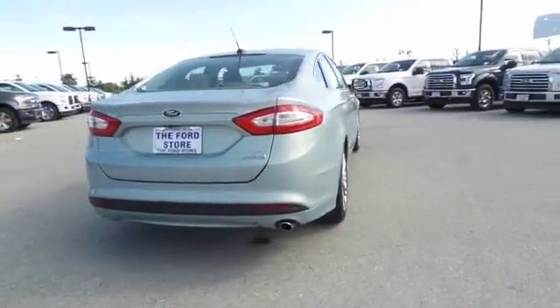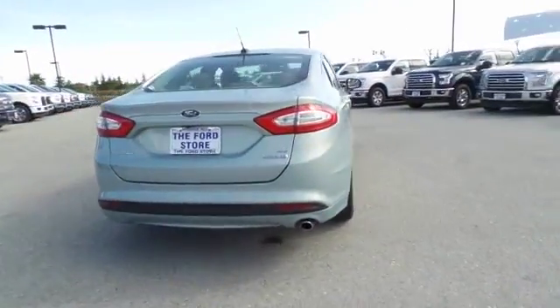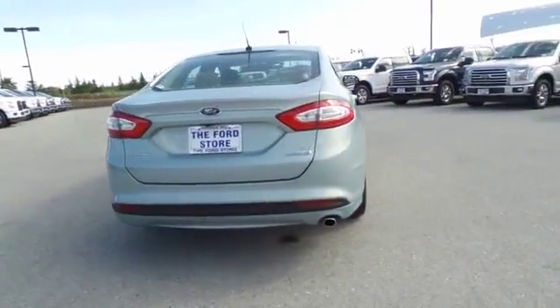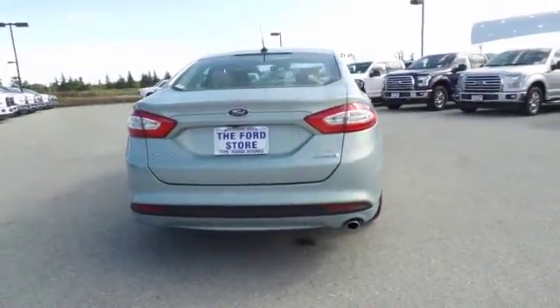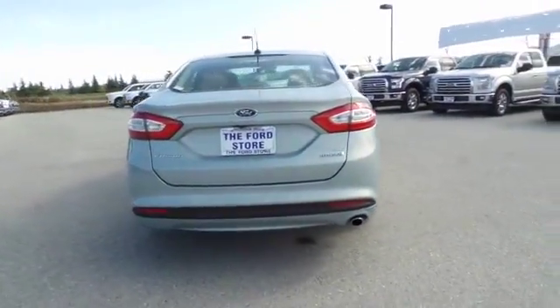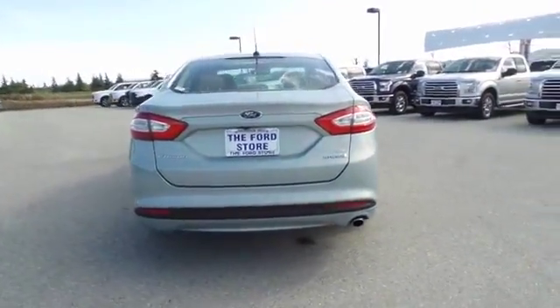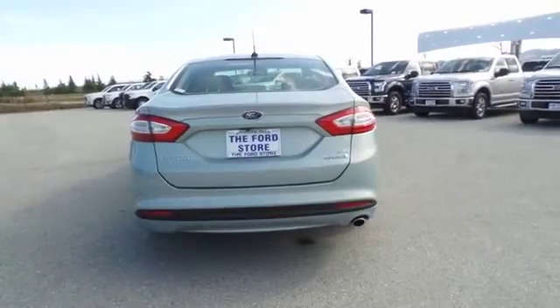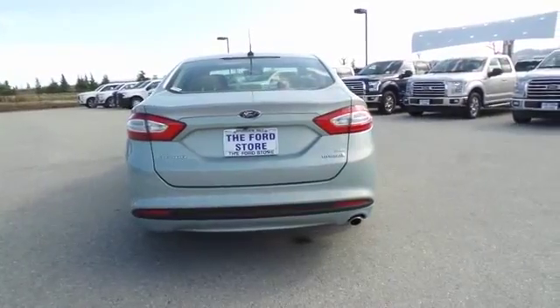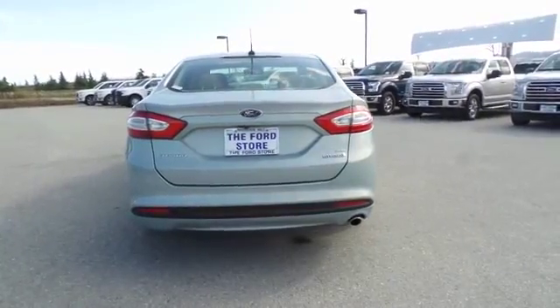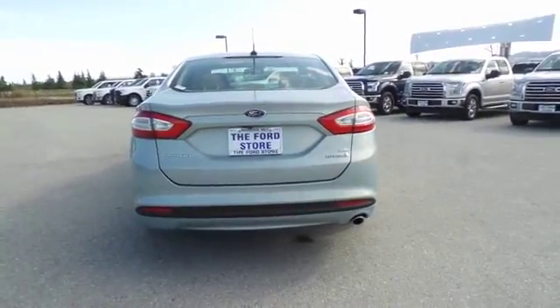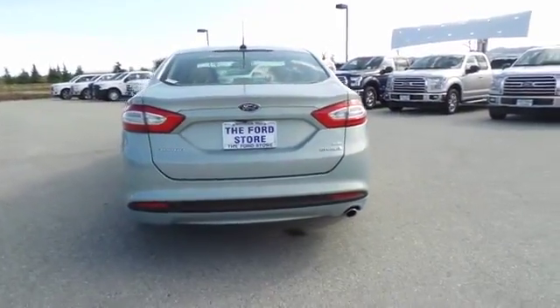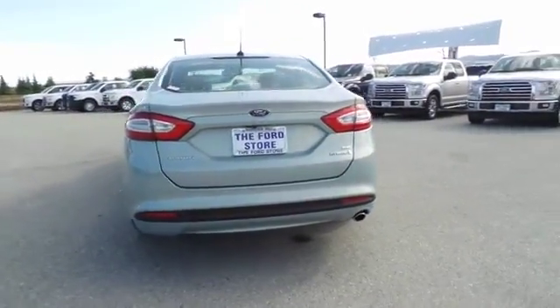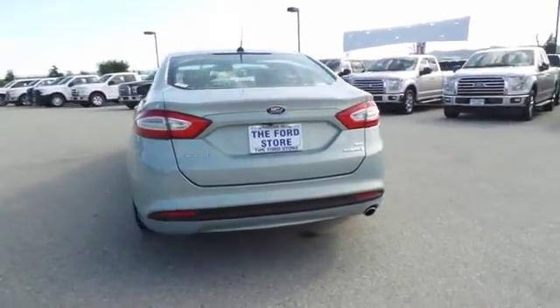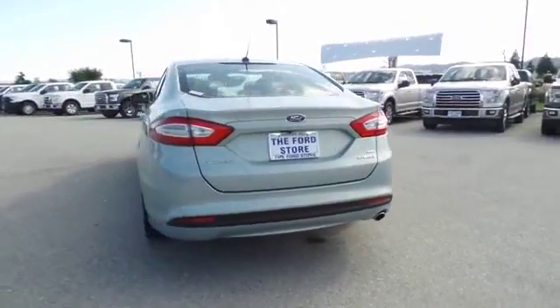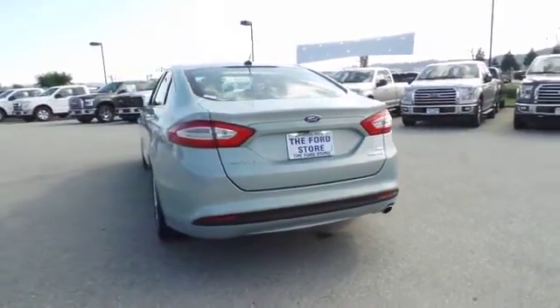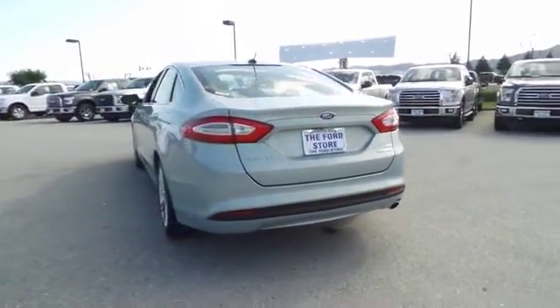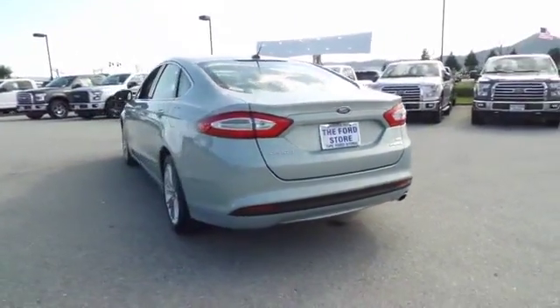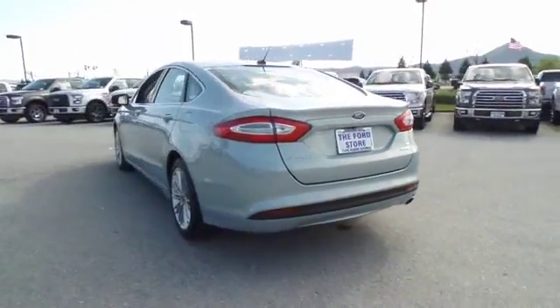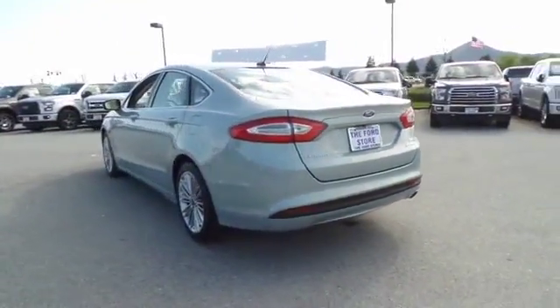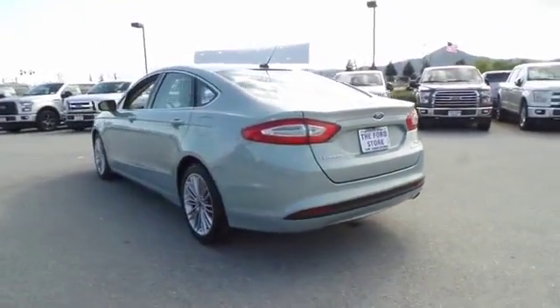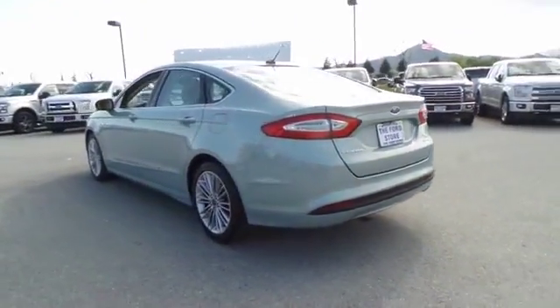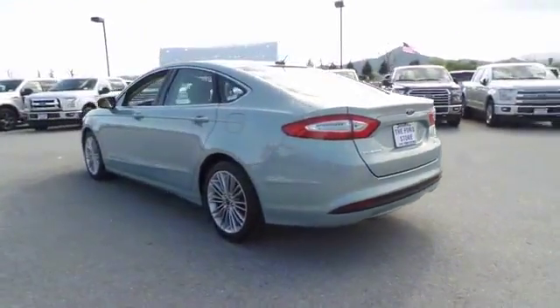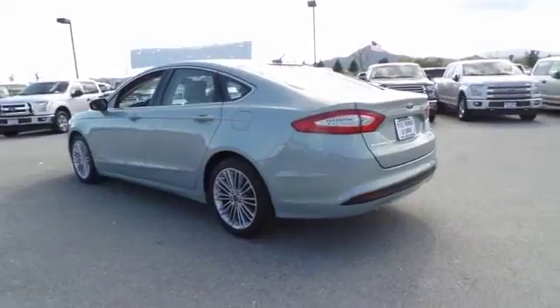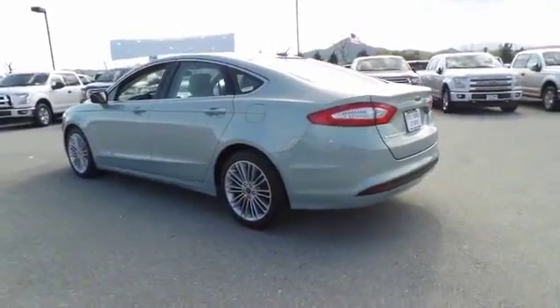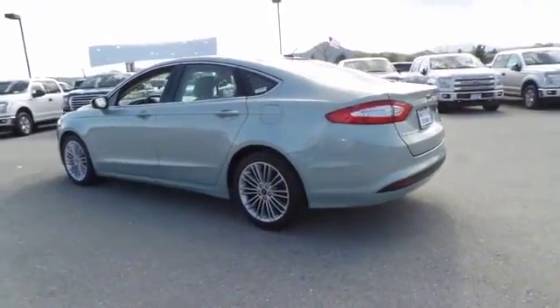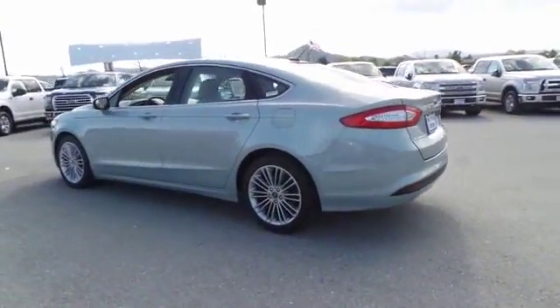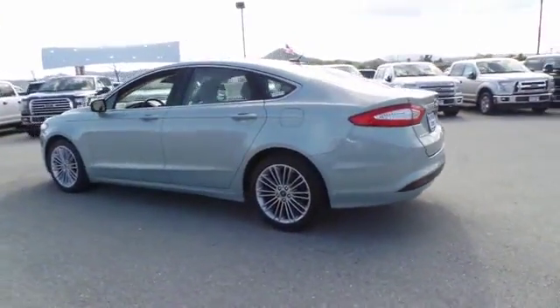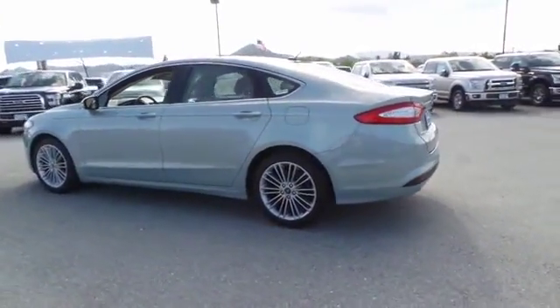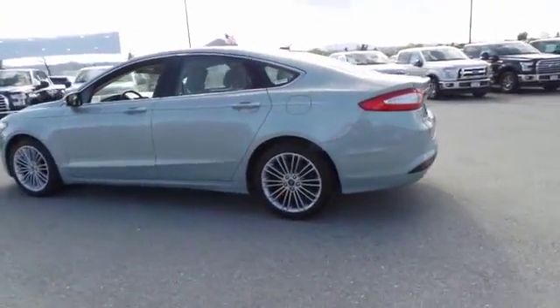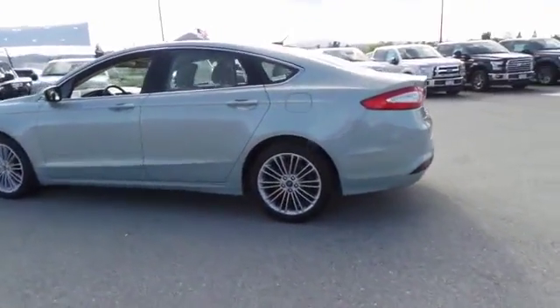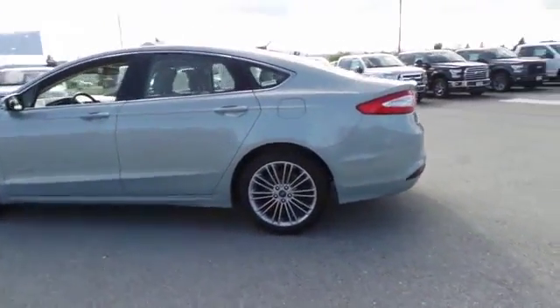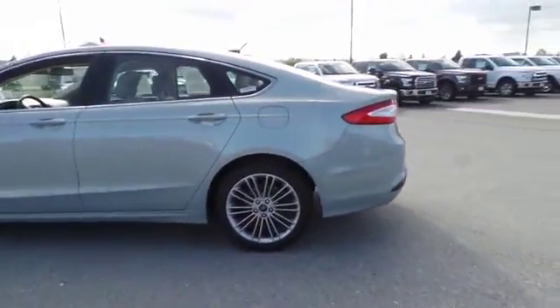Rear window defroster, power windows, electronic stability control, fog lamps, remote keyless entry, brake assist, panic alarm, tachometer, overhead console.